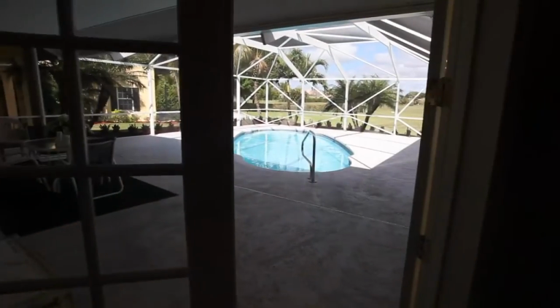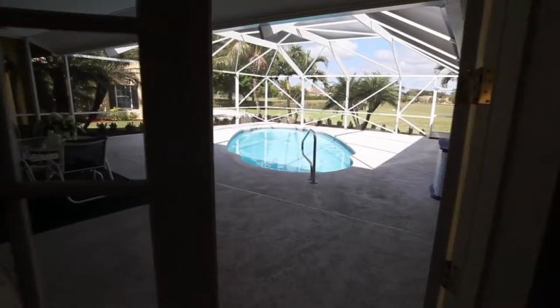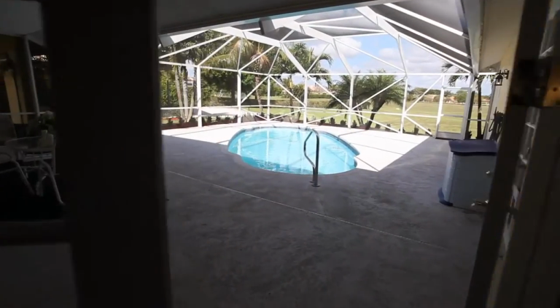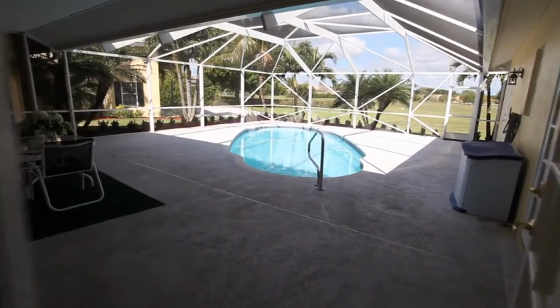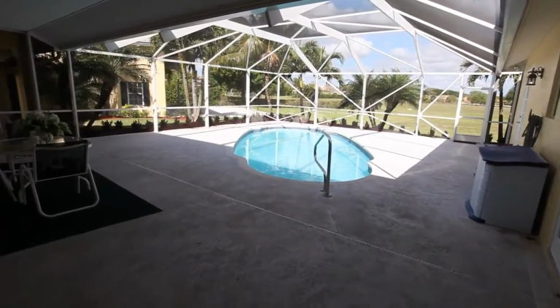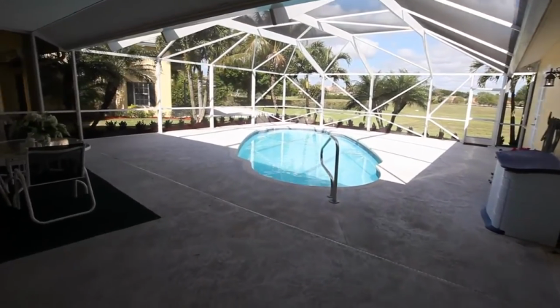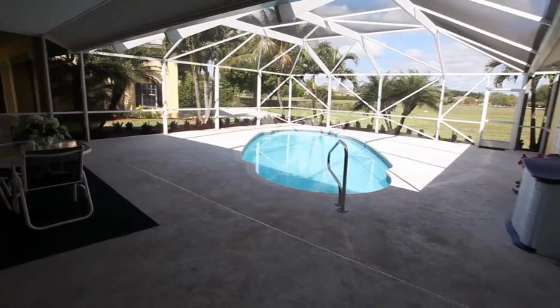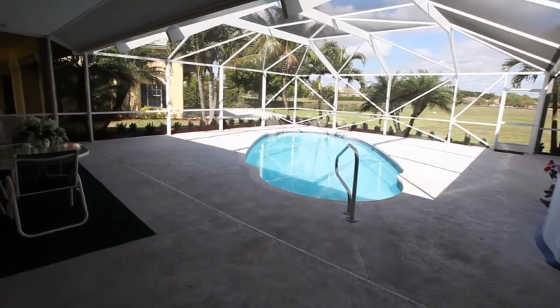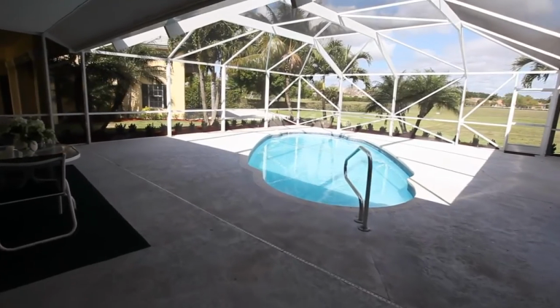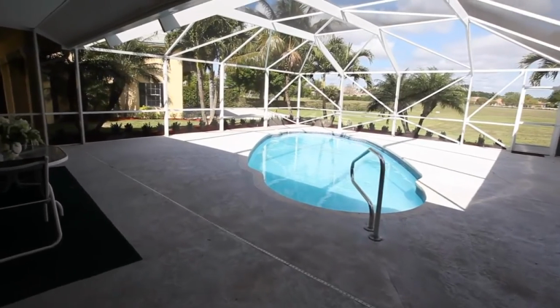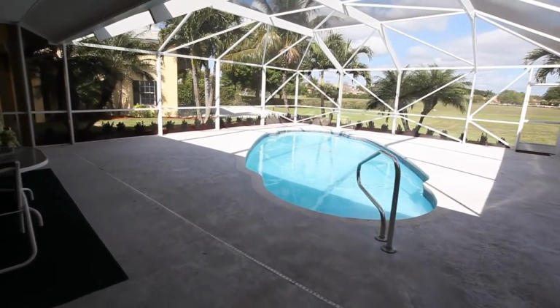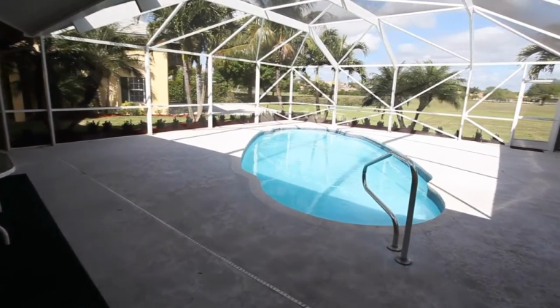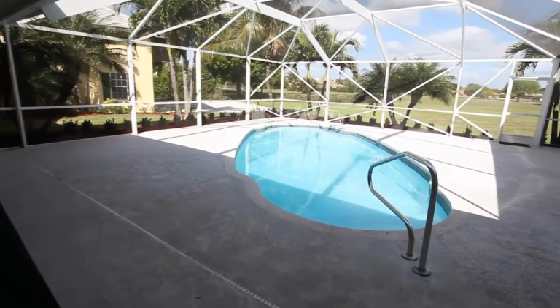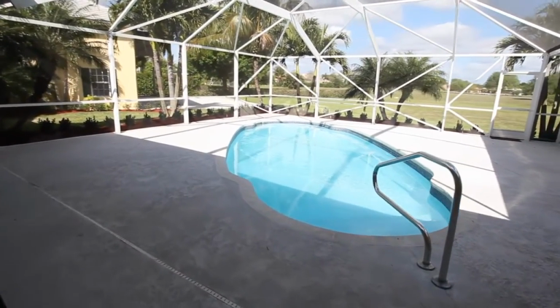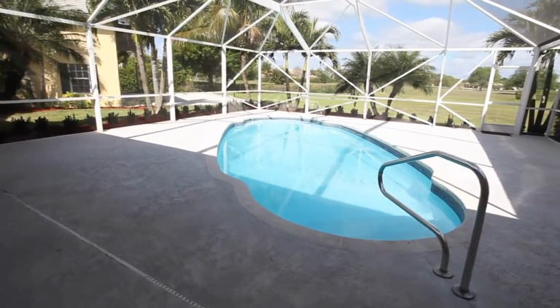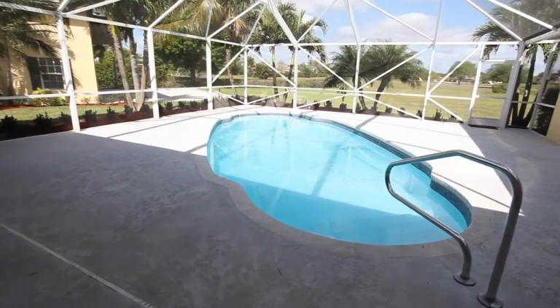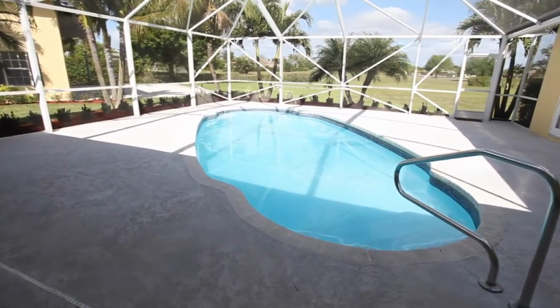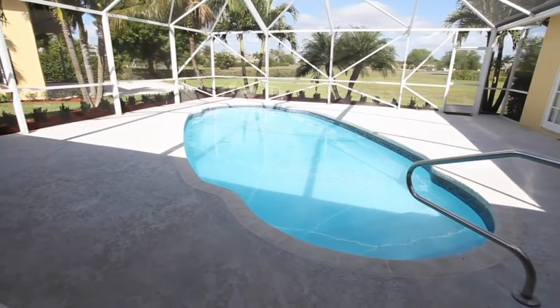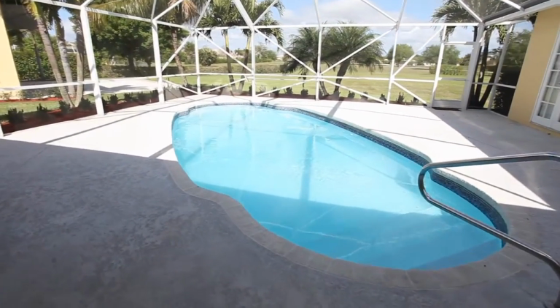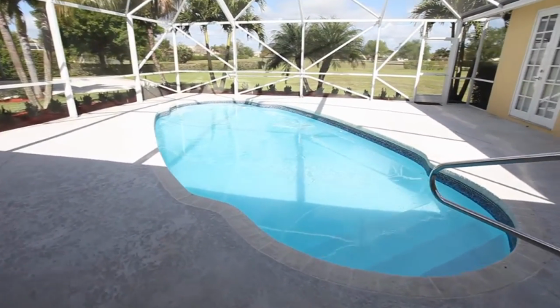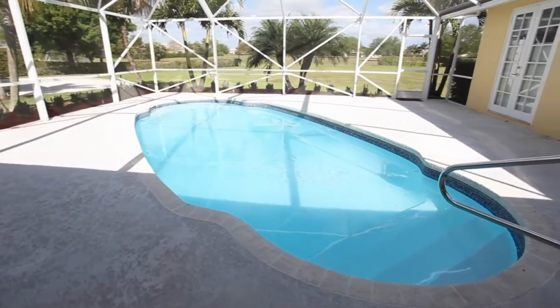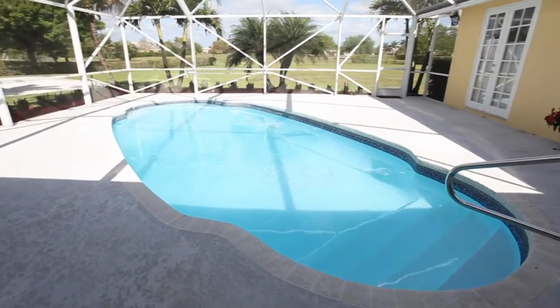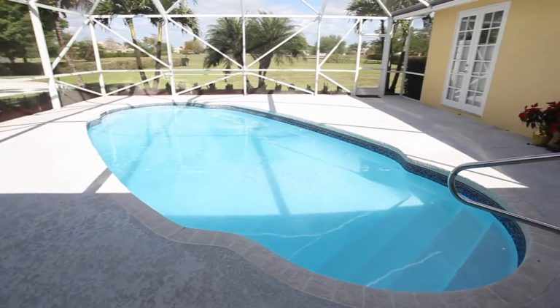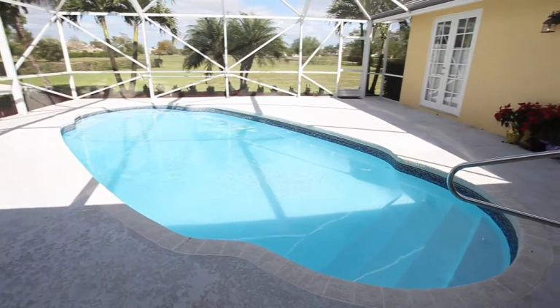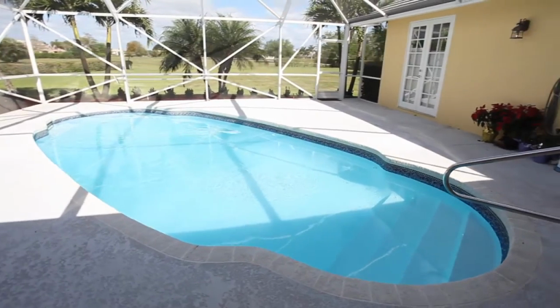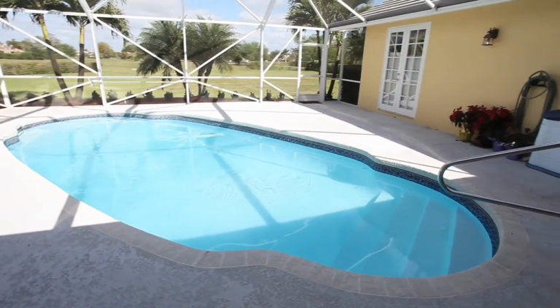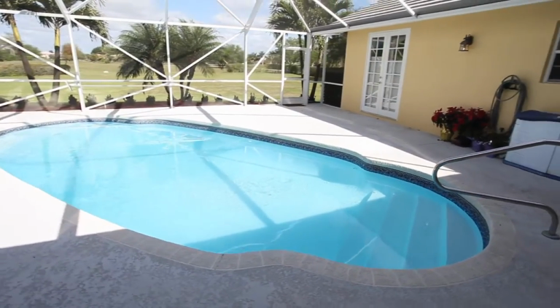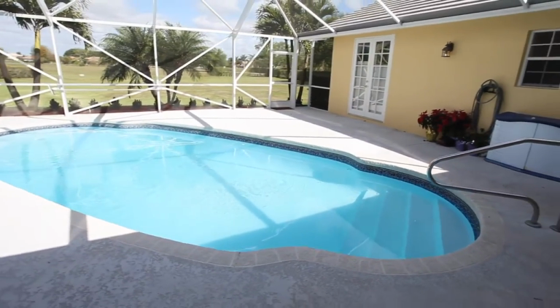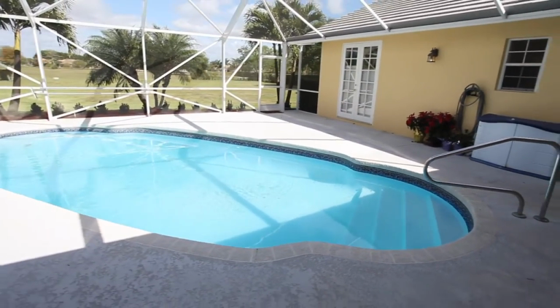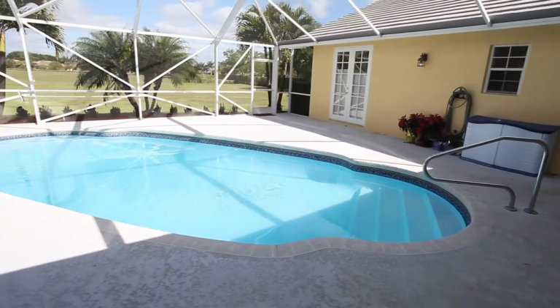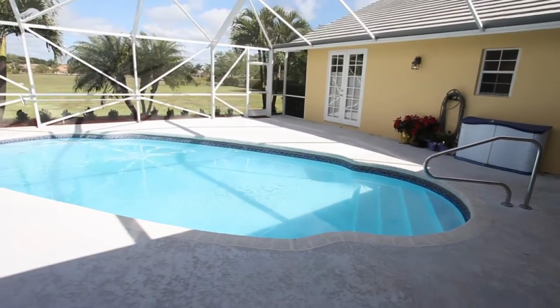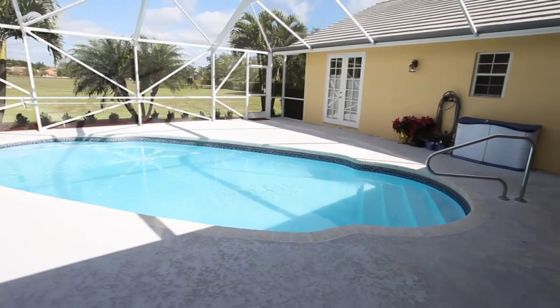Enjoy perfect weather on this lovely patio. A wonderful screened enclosed pool and patio area offer the perfect outdoor lifestyle.